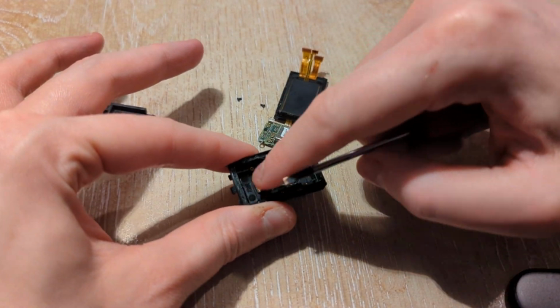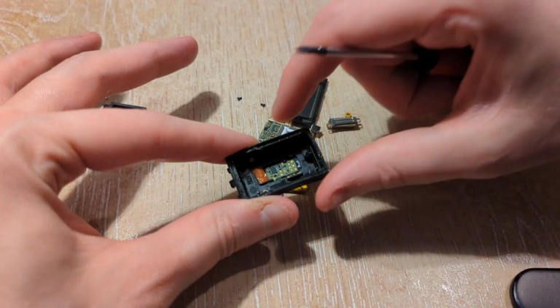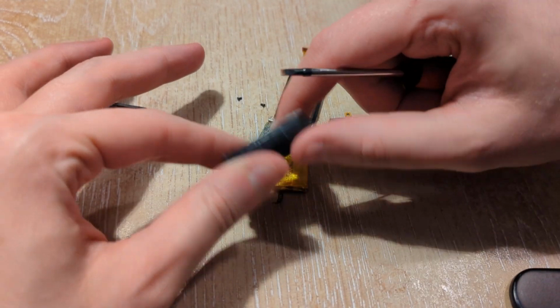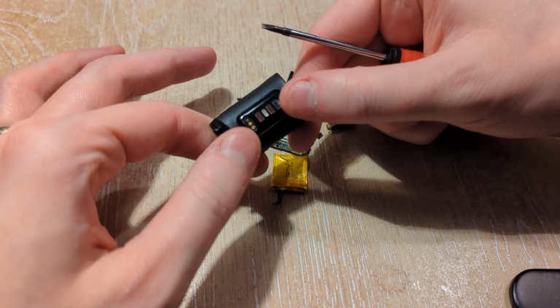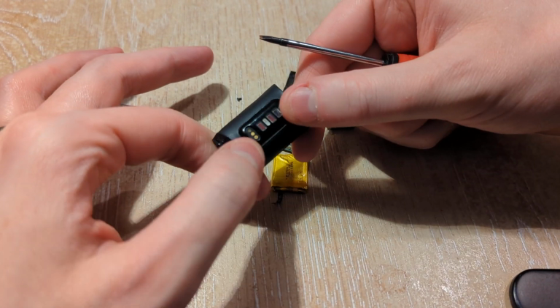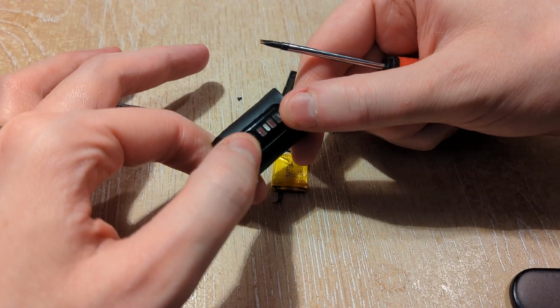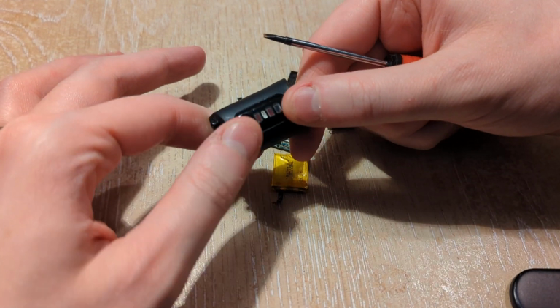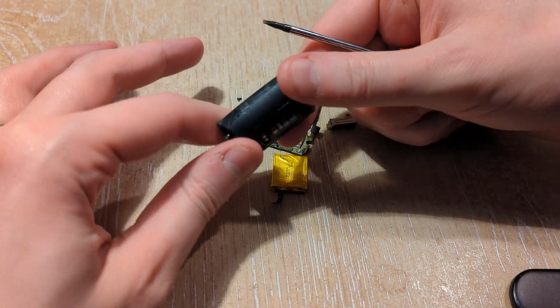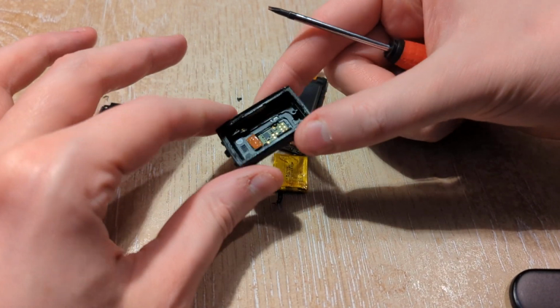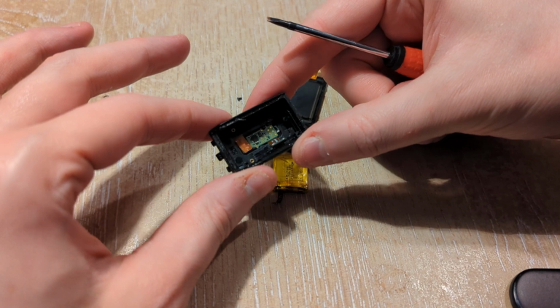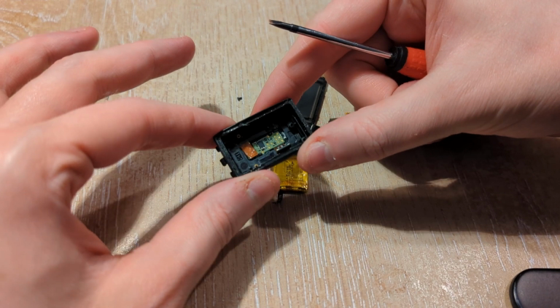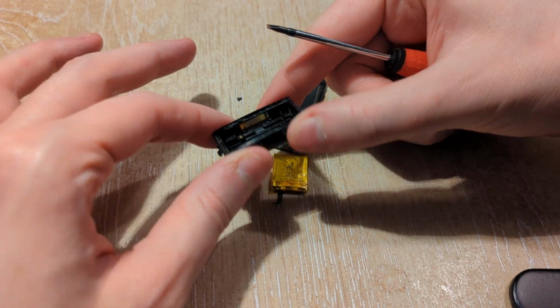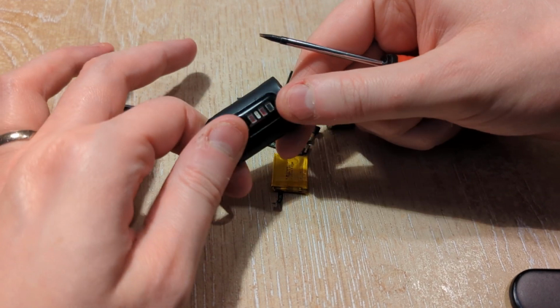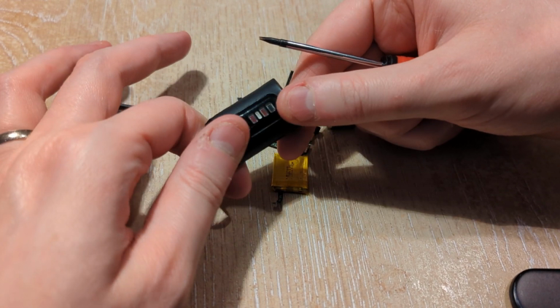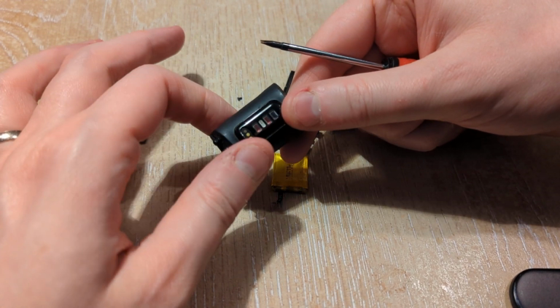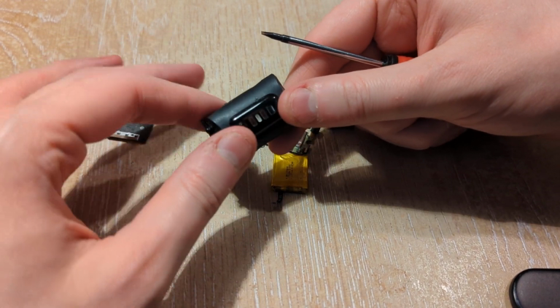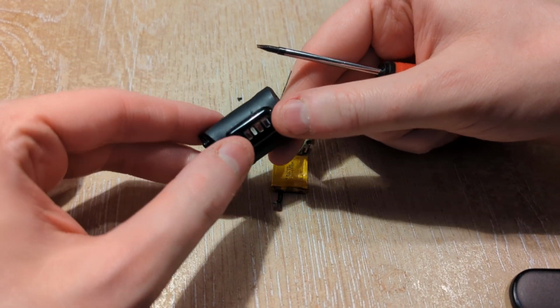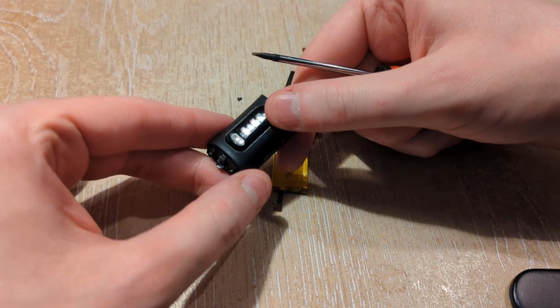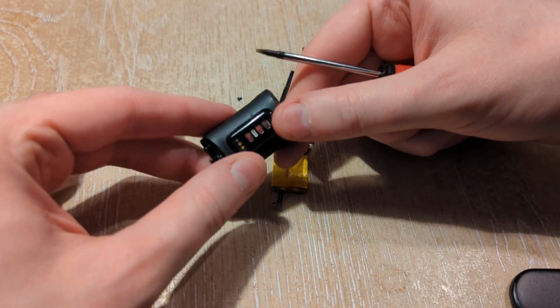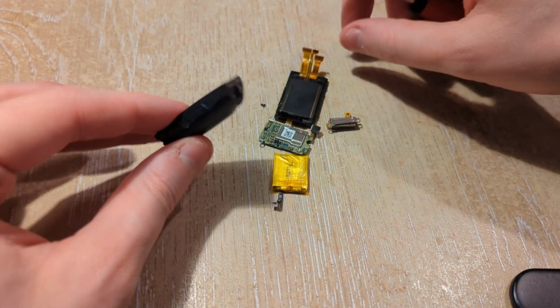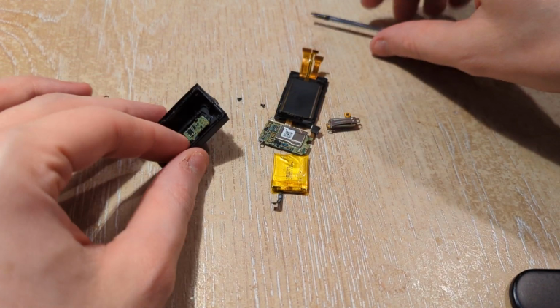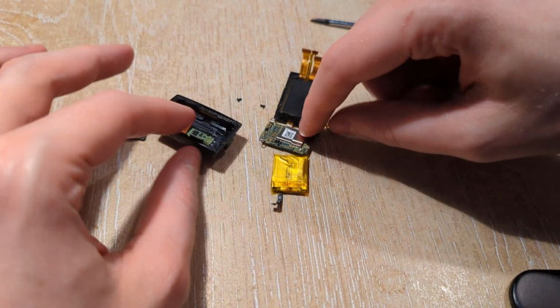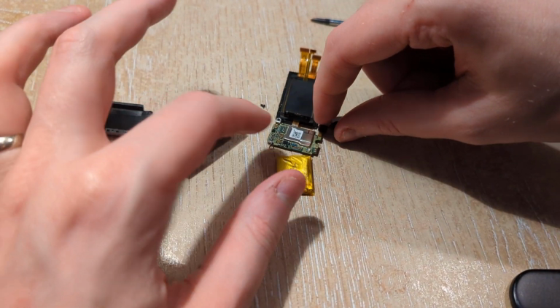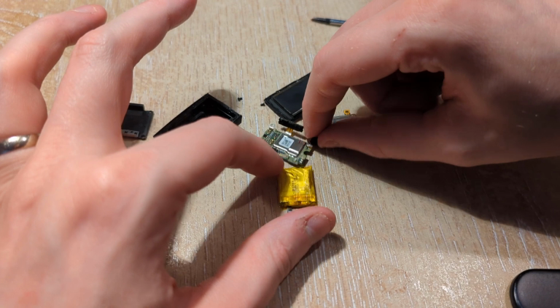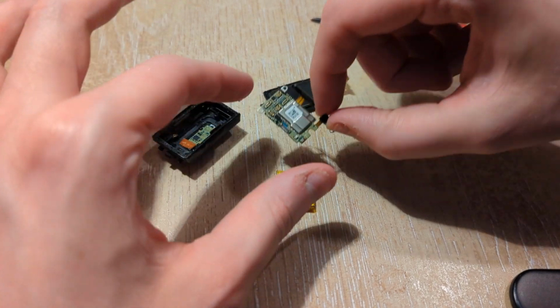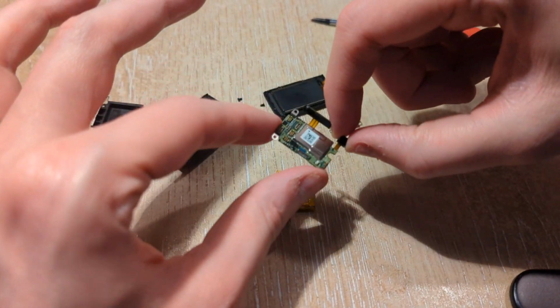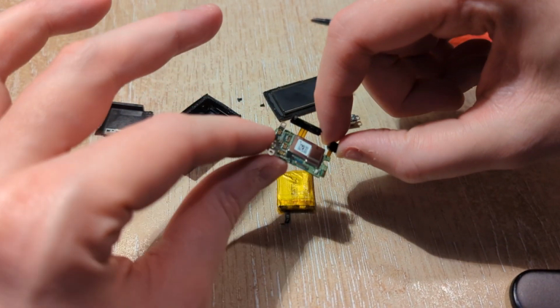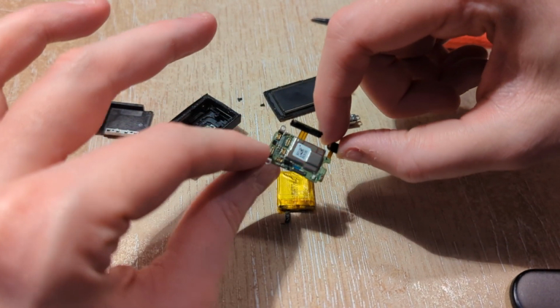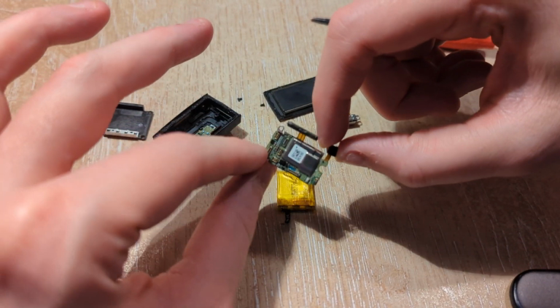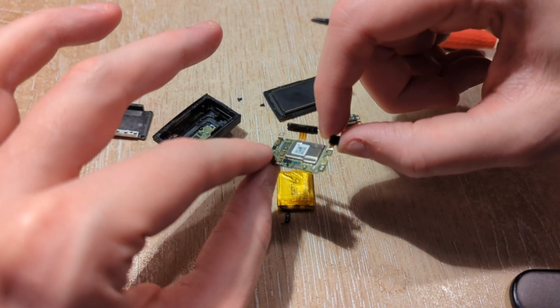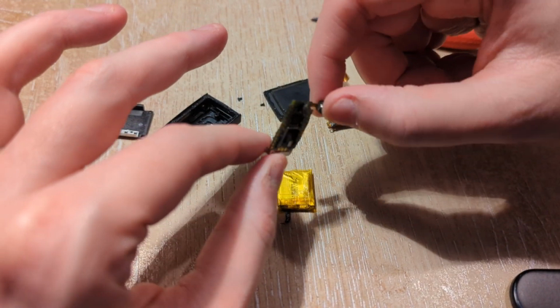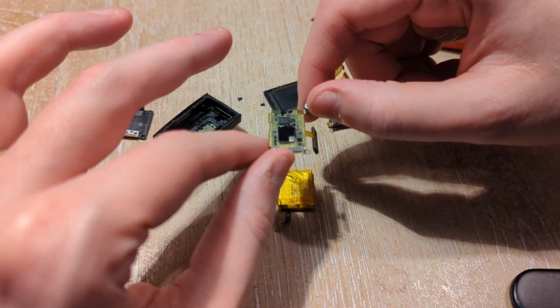Maybe not — maybe those are charge points. Anyway, this is the main board.